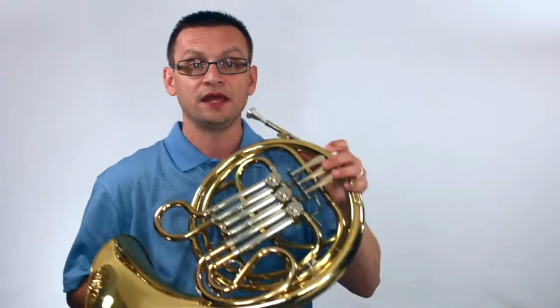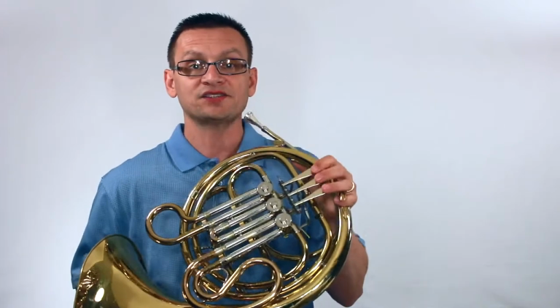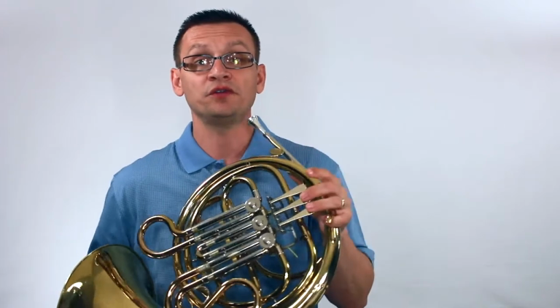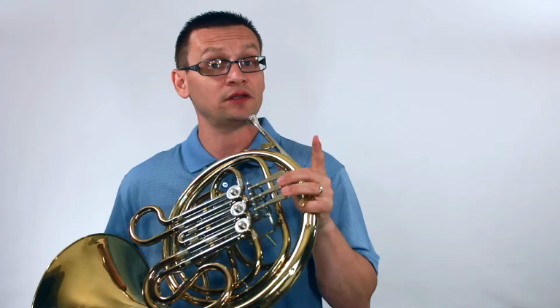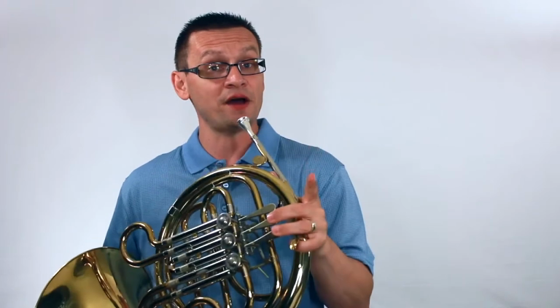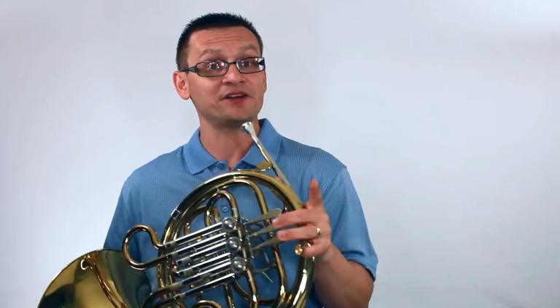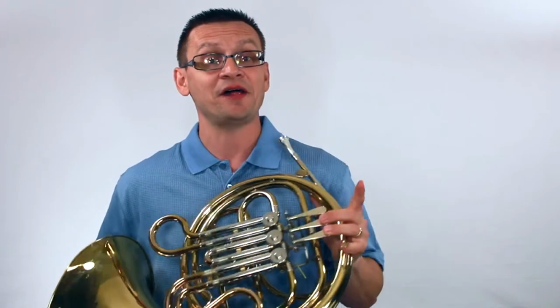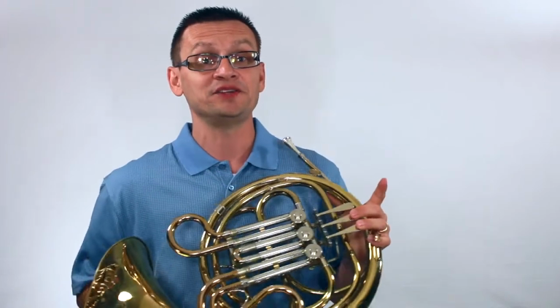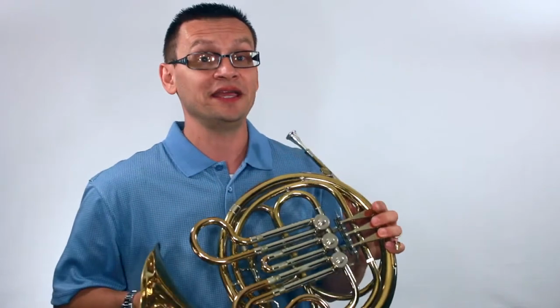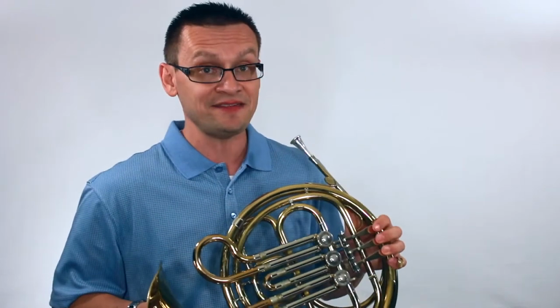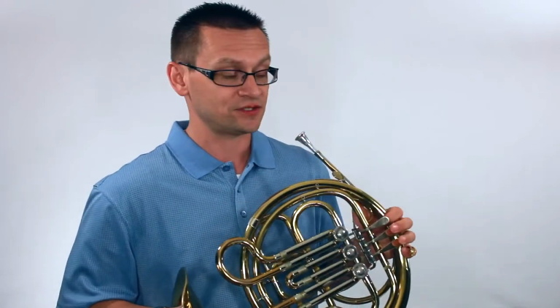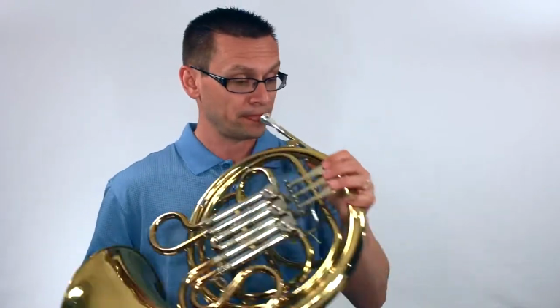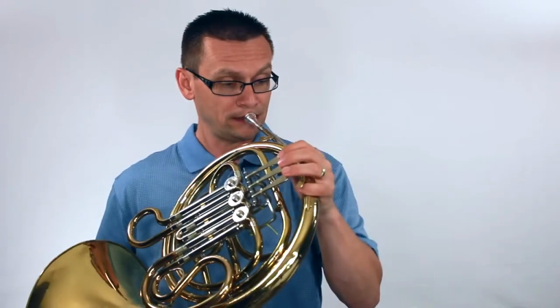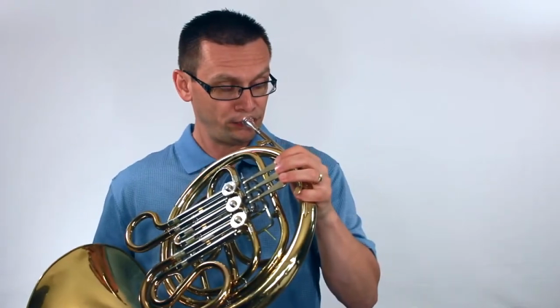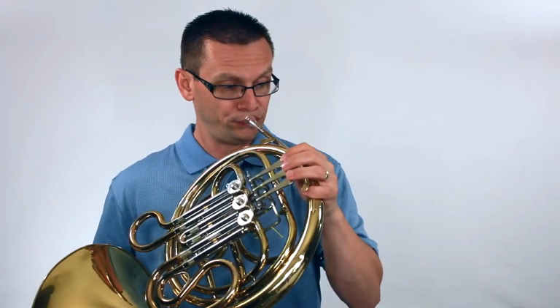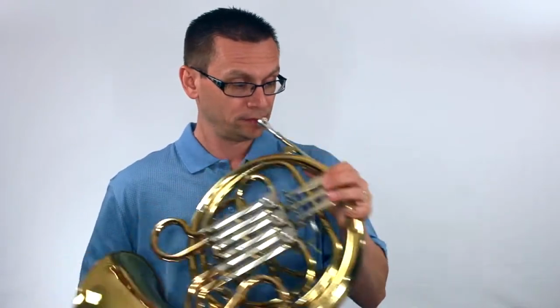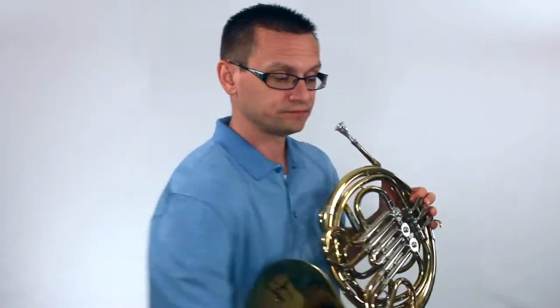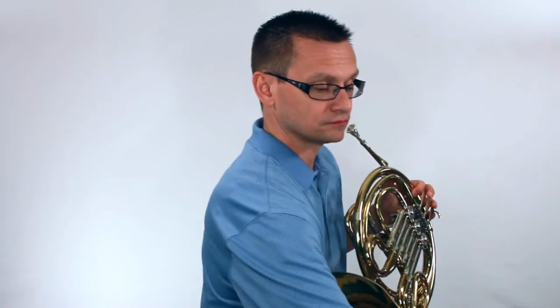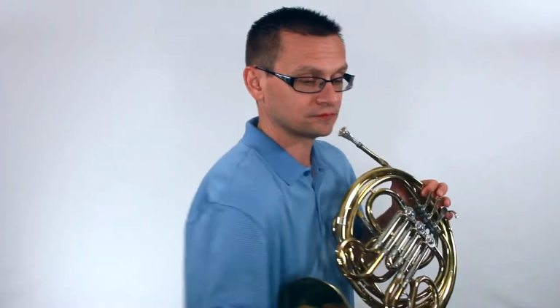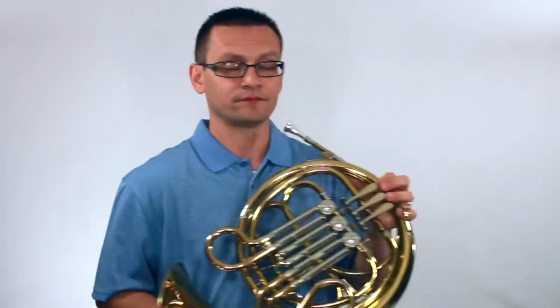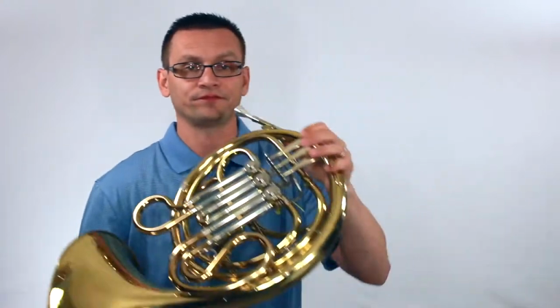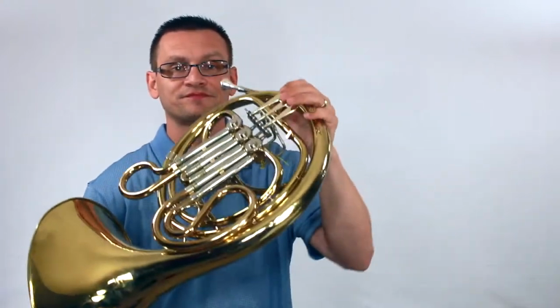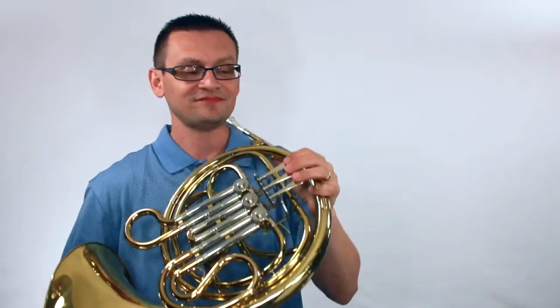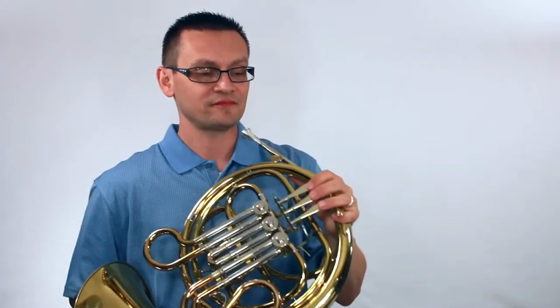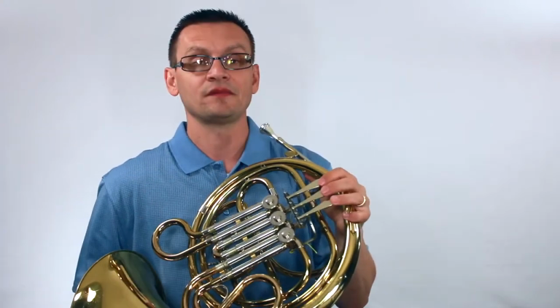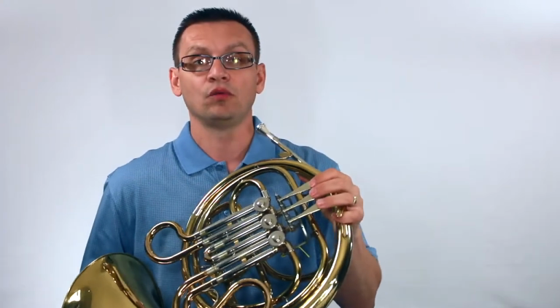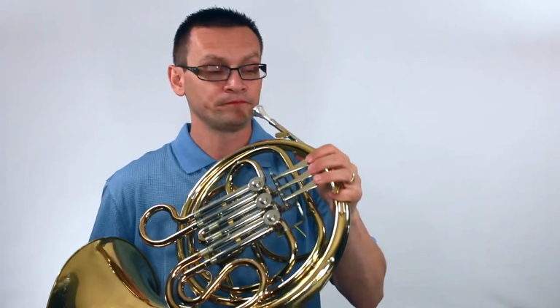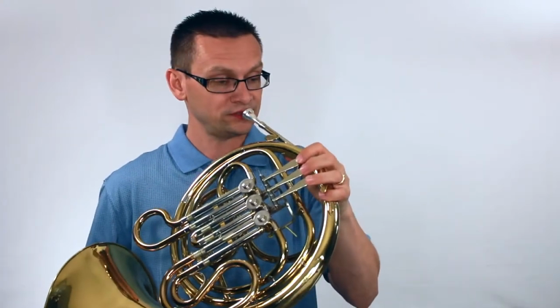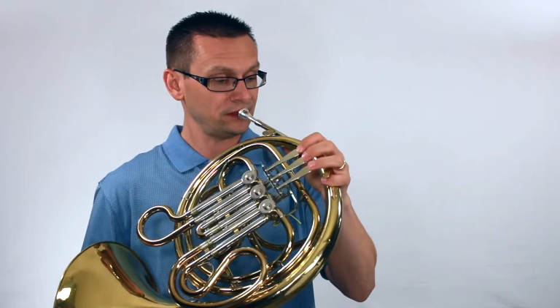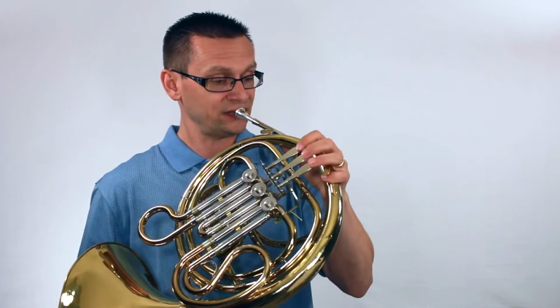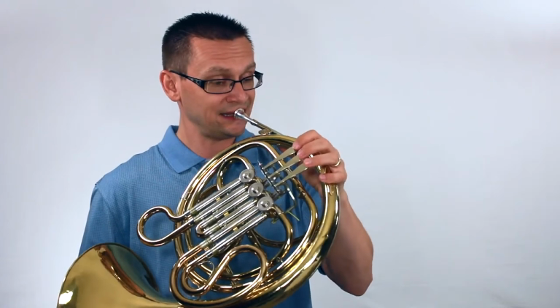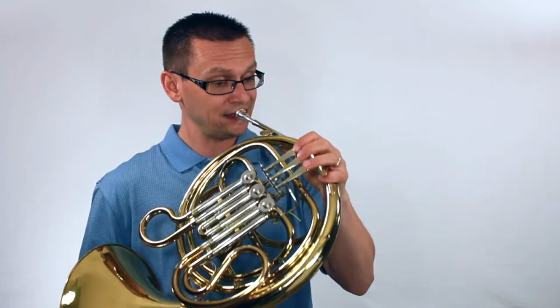Next, we'll do the harmonic minor scale and arpeggio in eighth notes. One, two, and ready, and go.